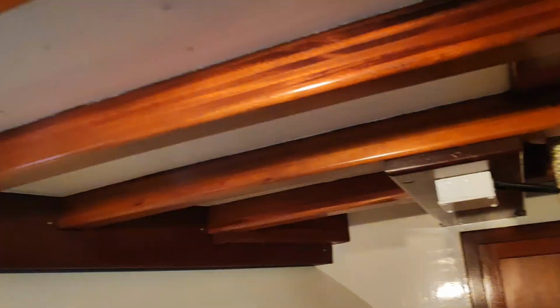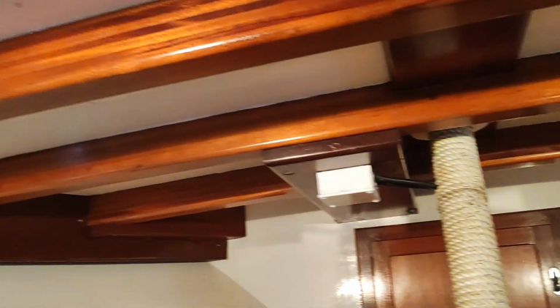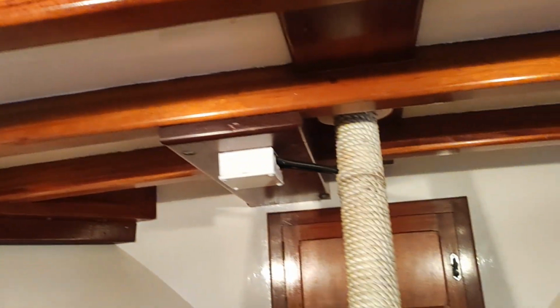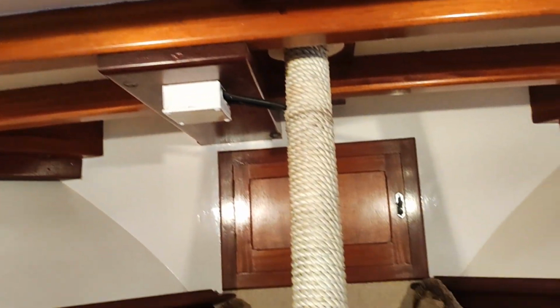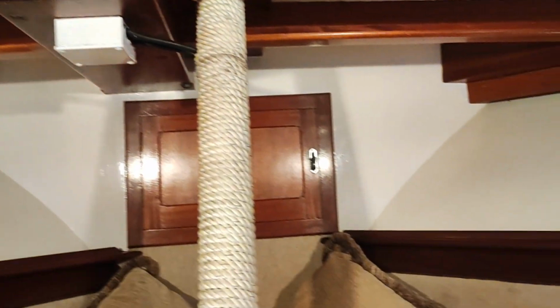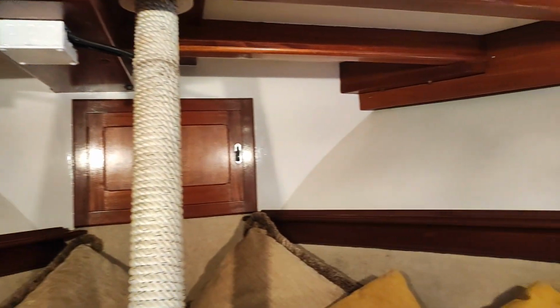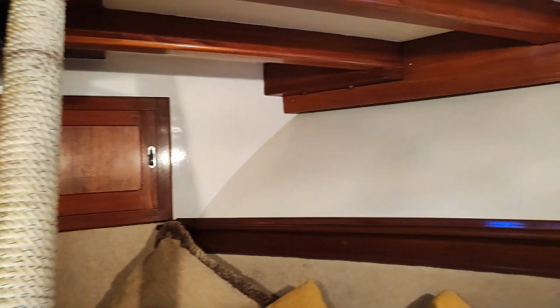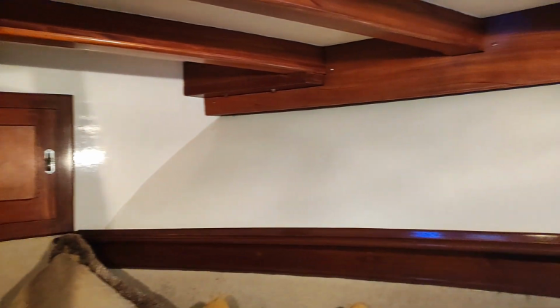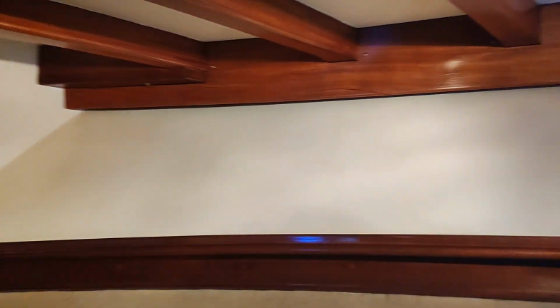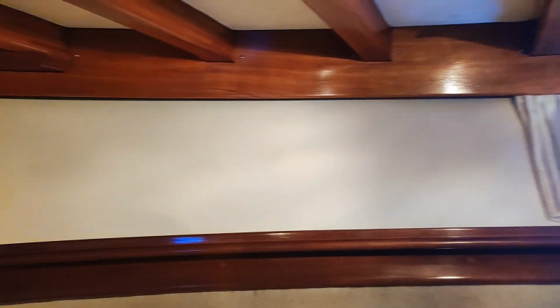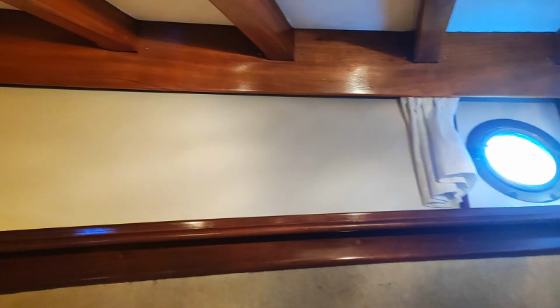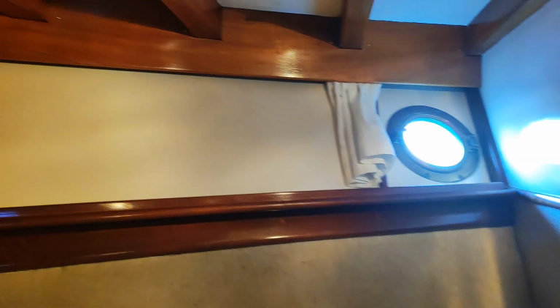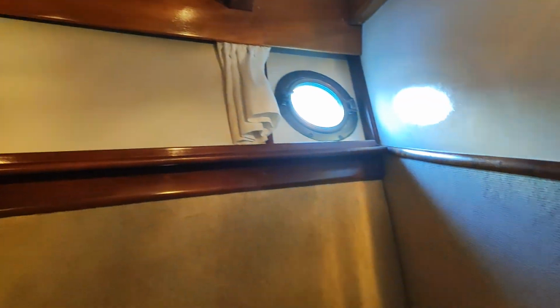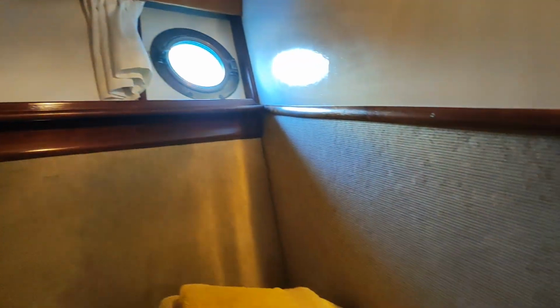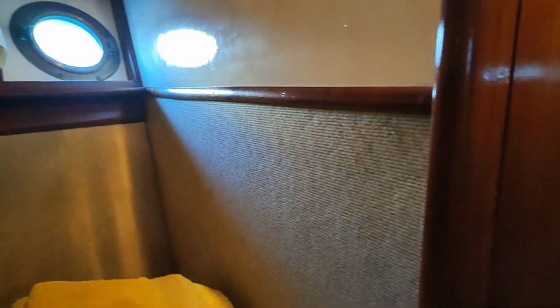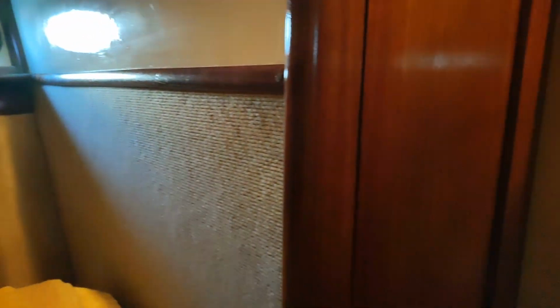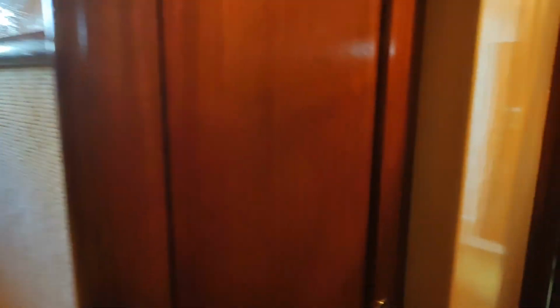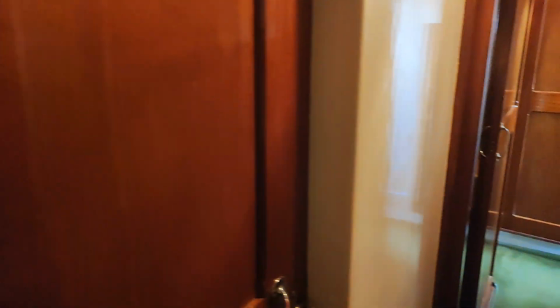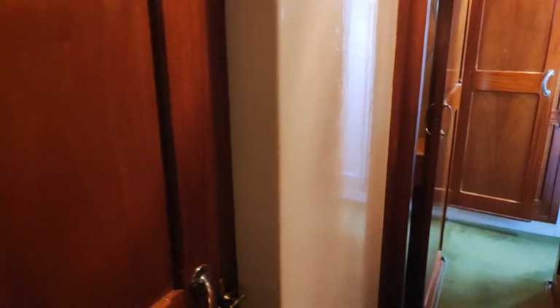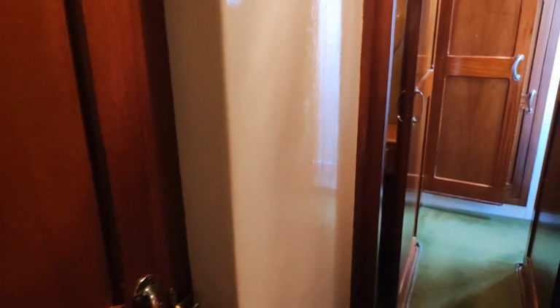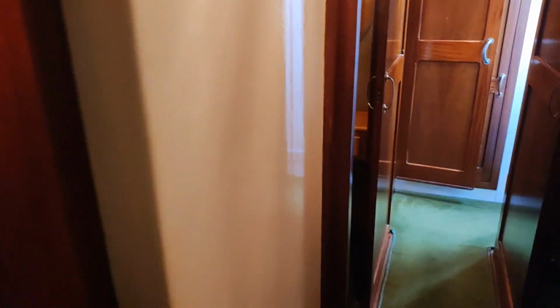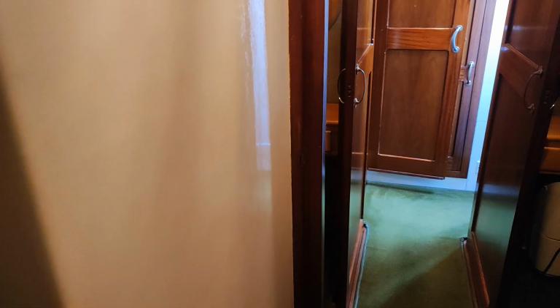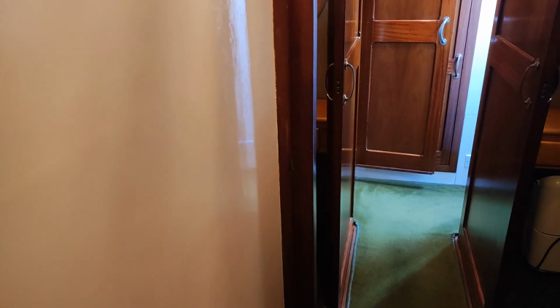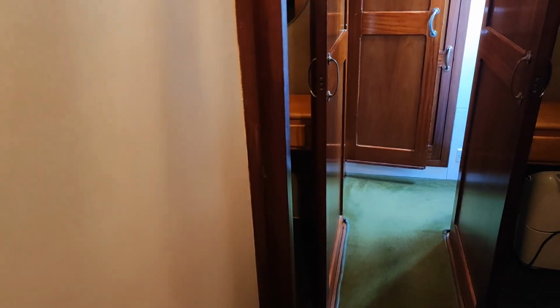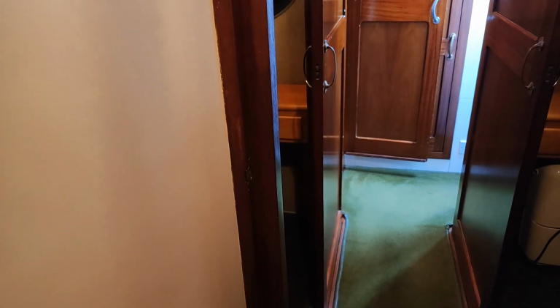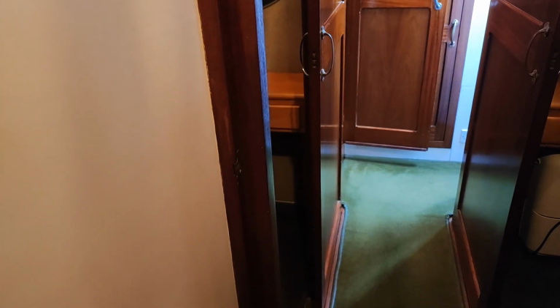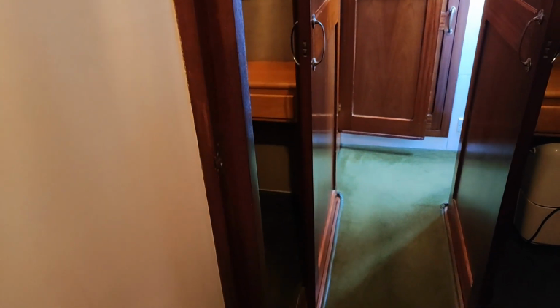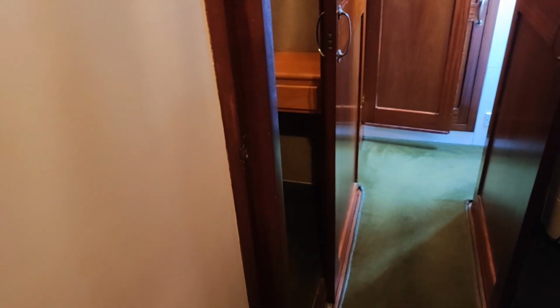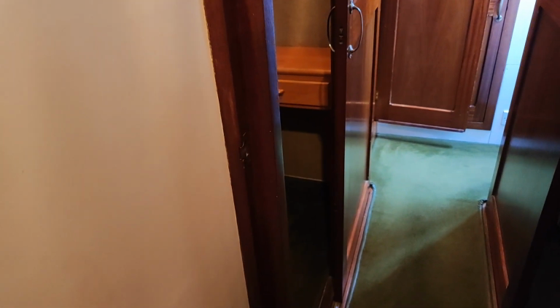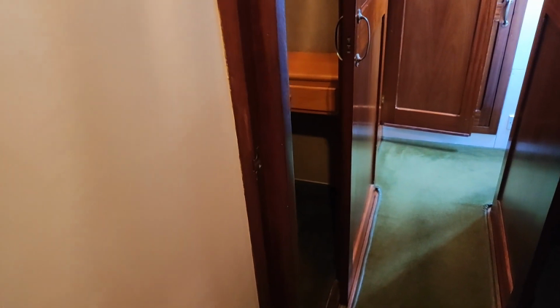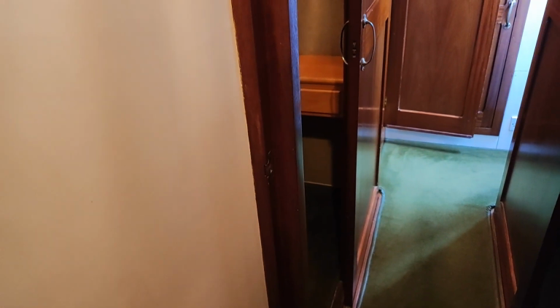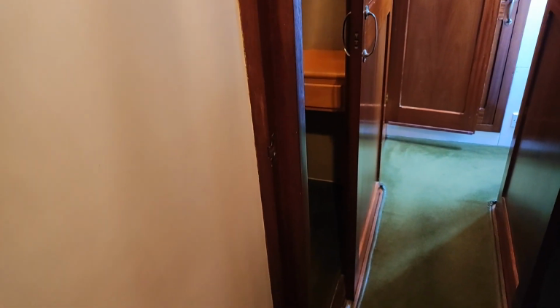The woodwork in this boat is magnificent. If you're after a liveaboard with a classic look, this is the right boat for you.